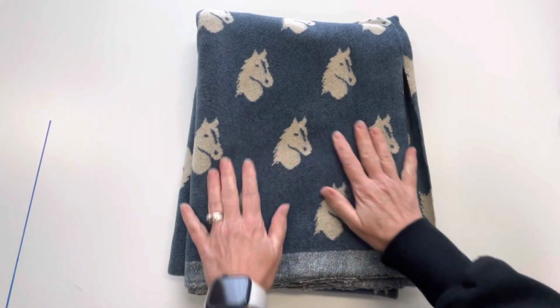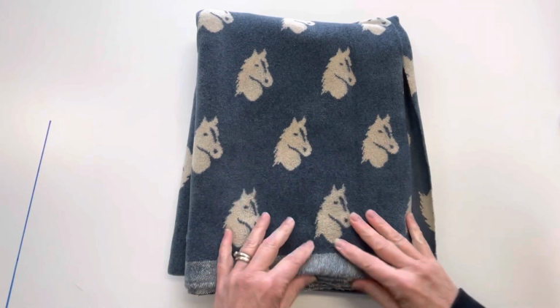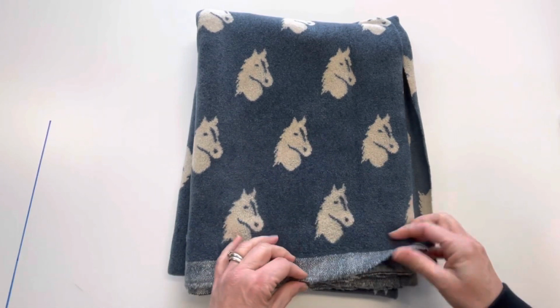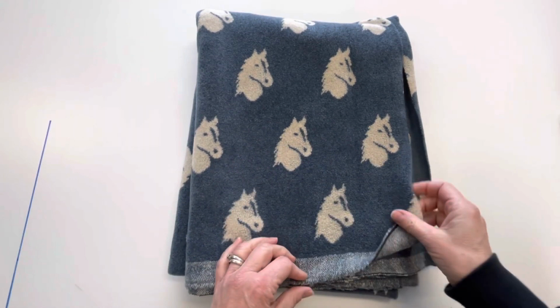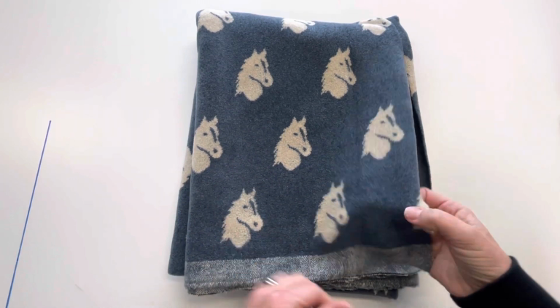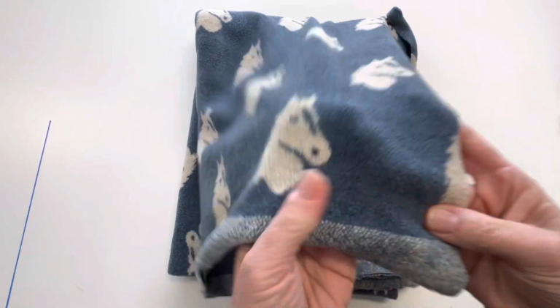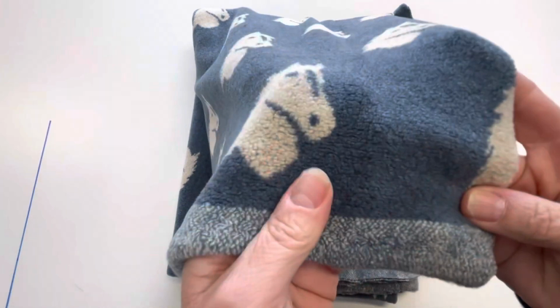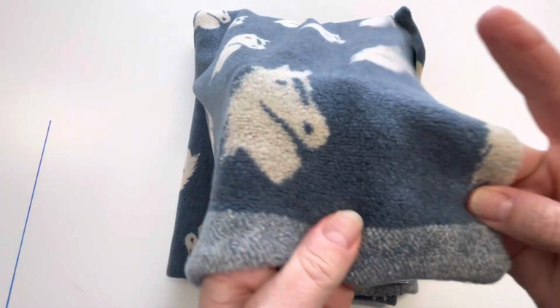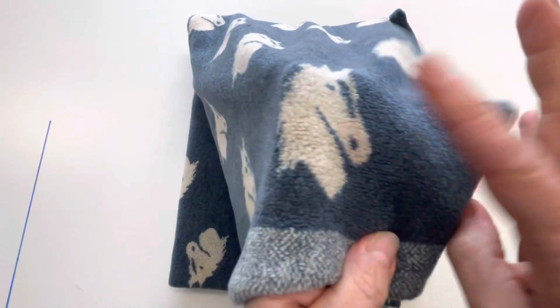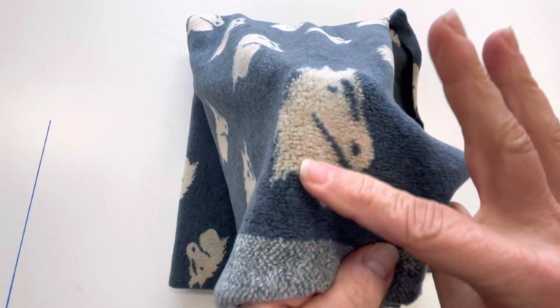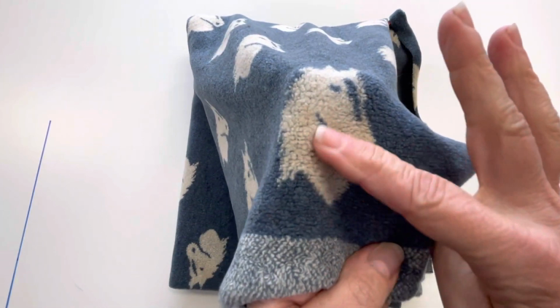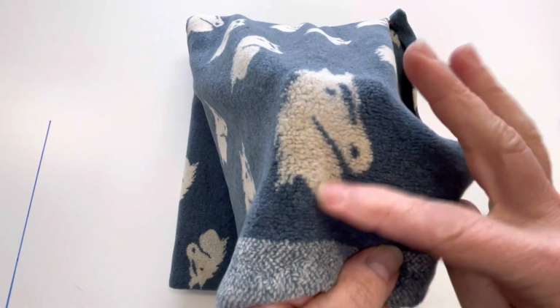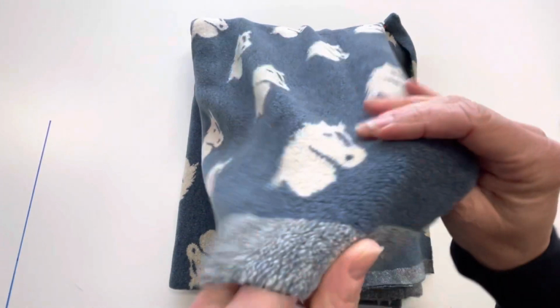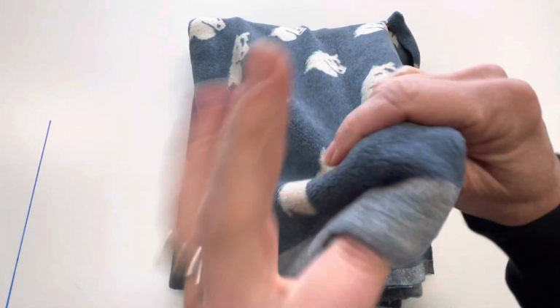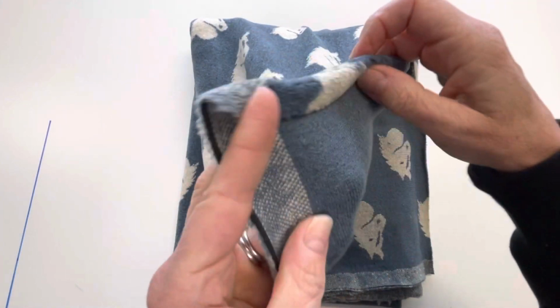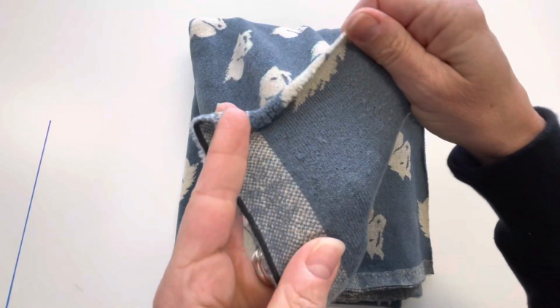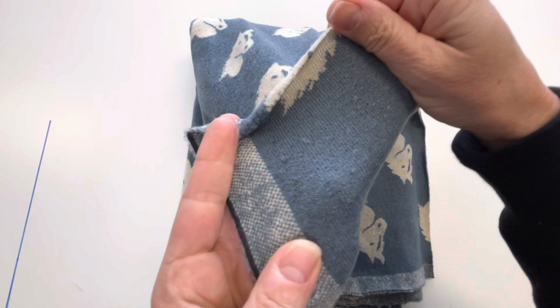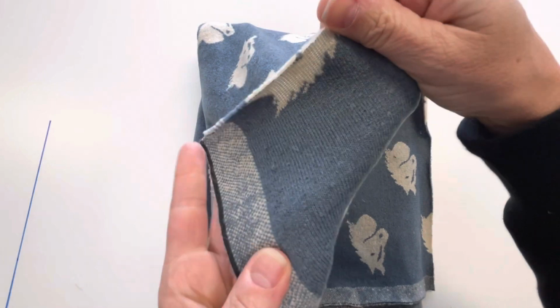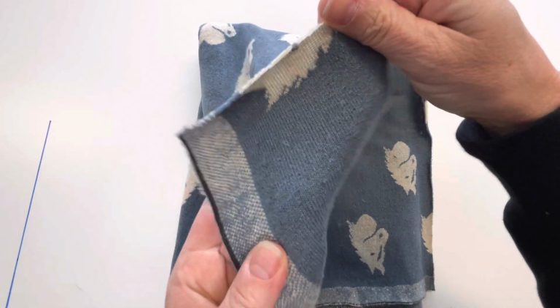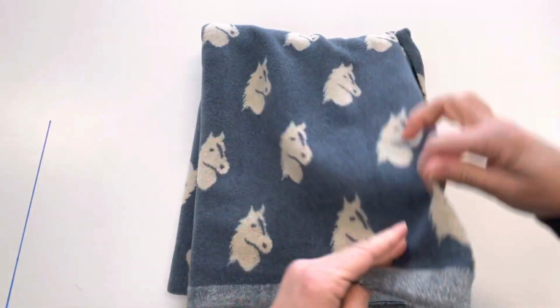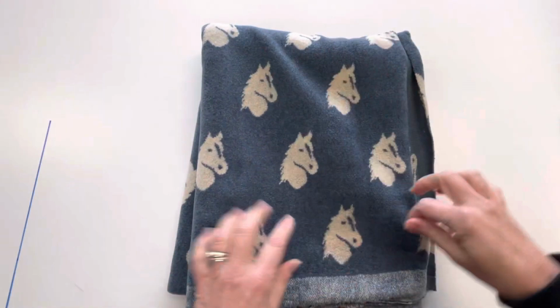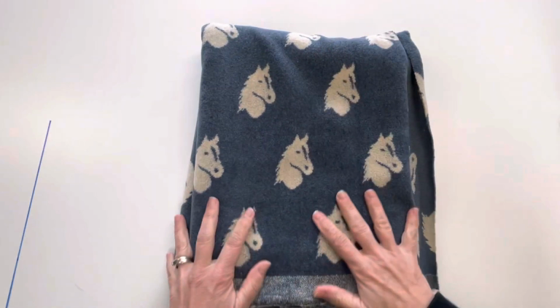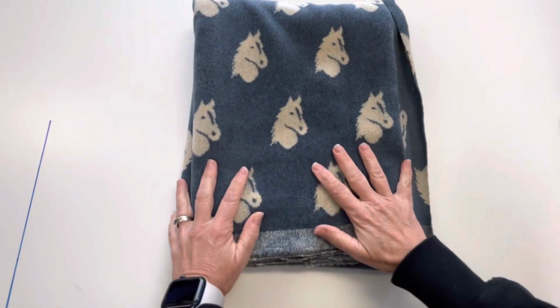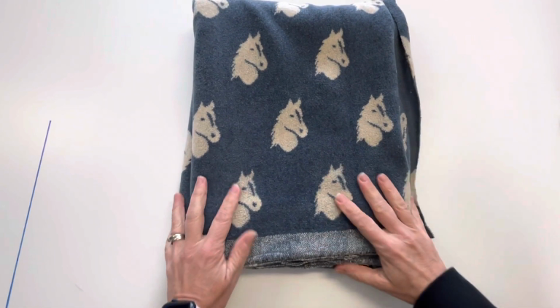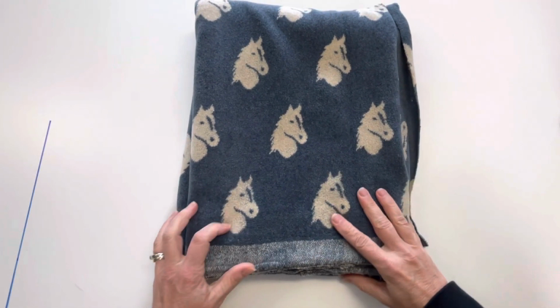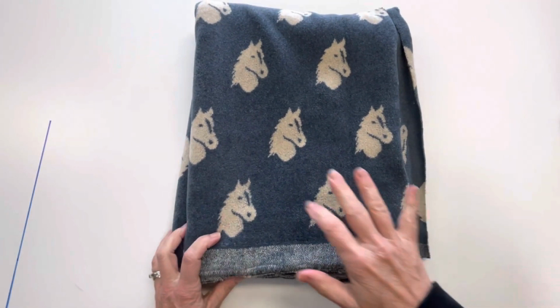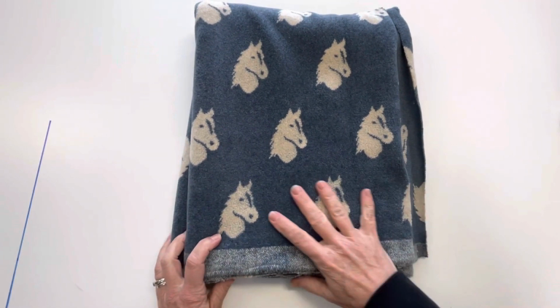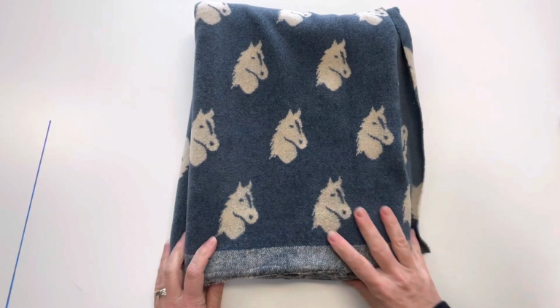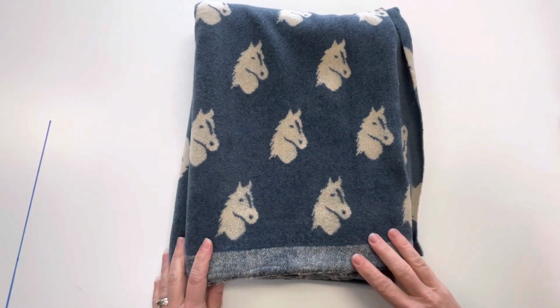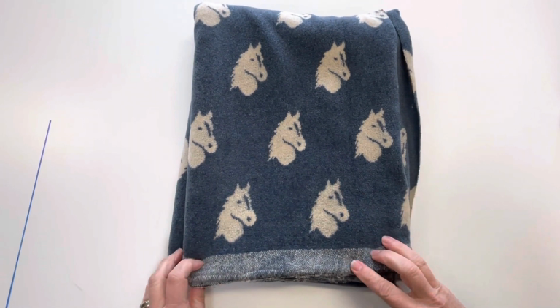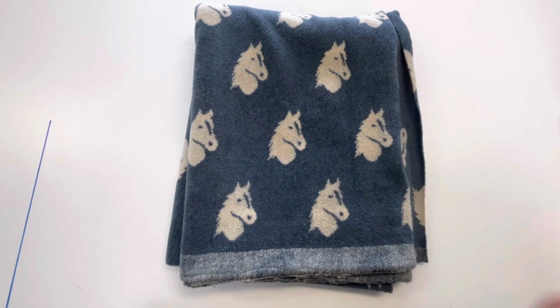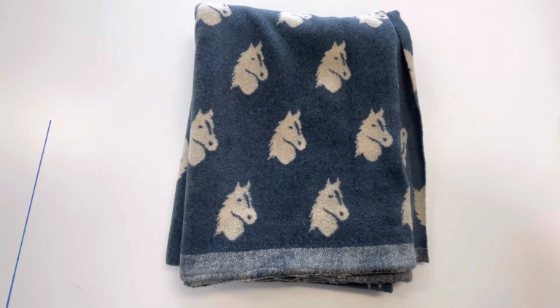It's a lovely Glenoy Berber fleece fabric, soft and nubby on the outside and smooth on the inside. This is the Glenoy lightweight Berber knit fleece fabric.